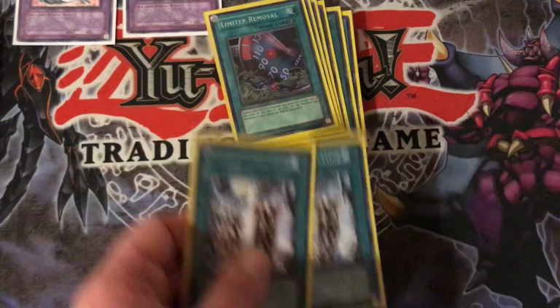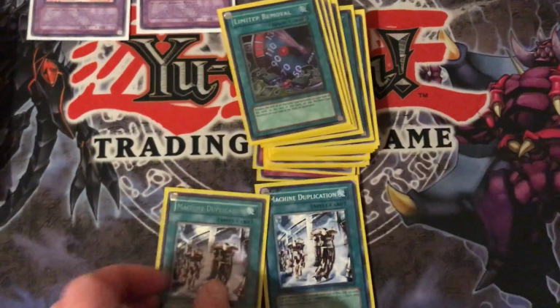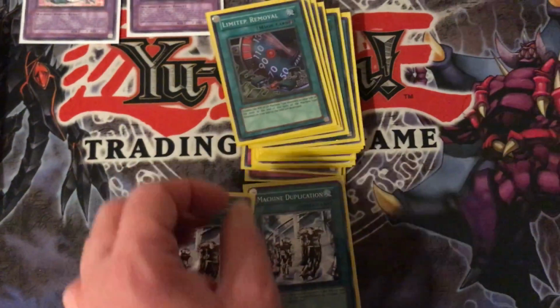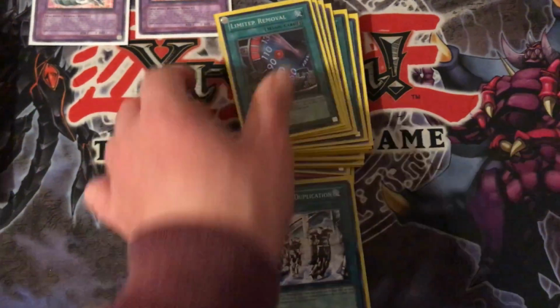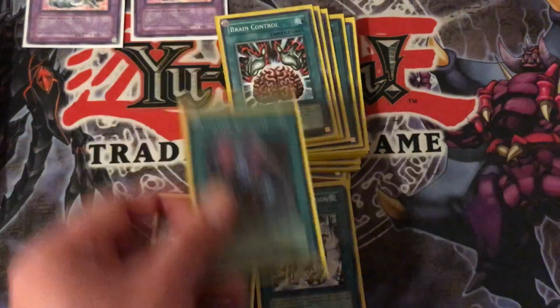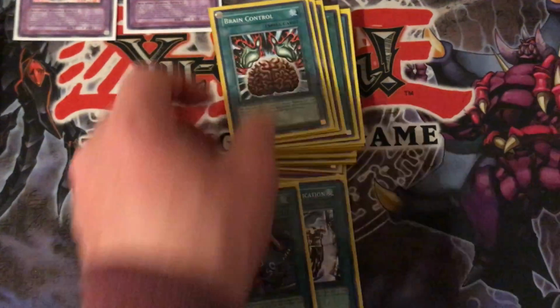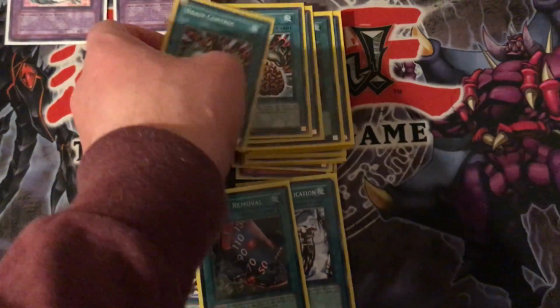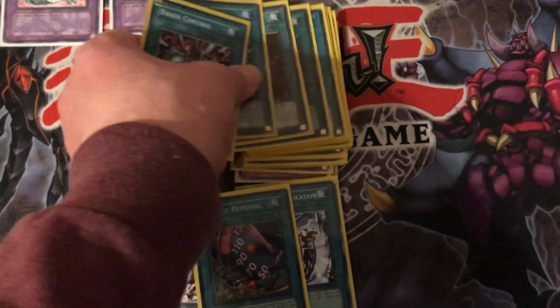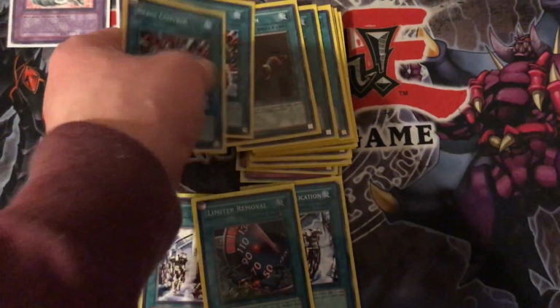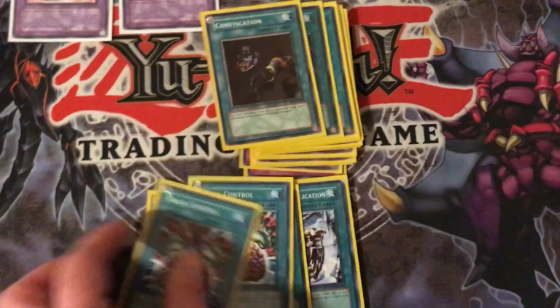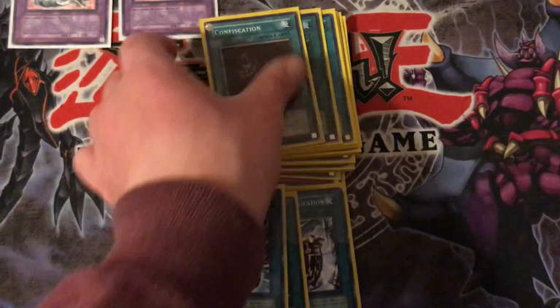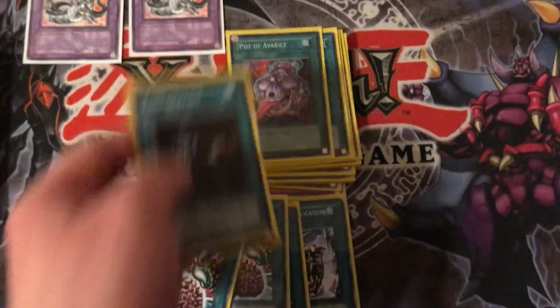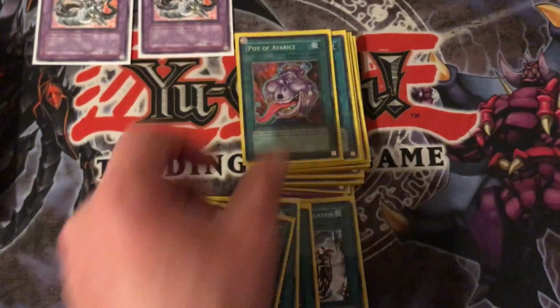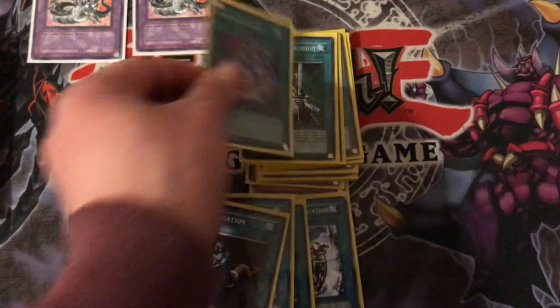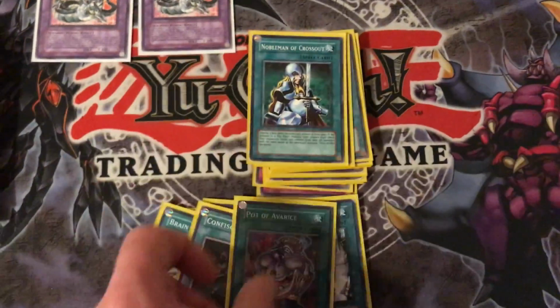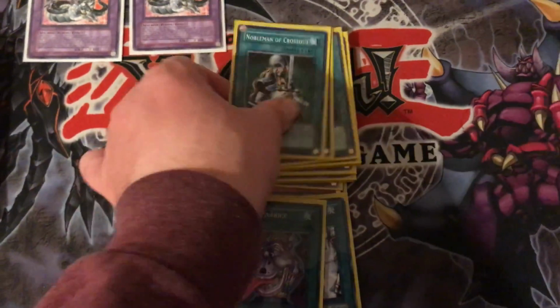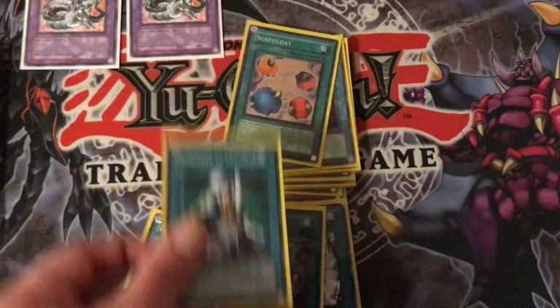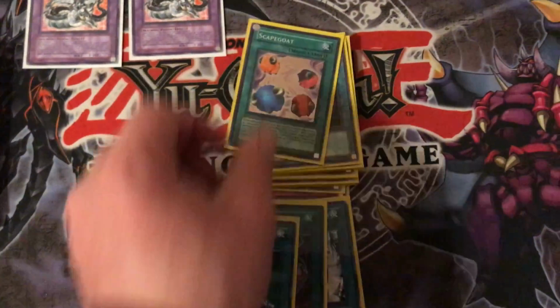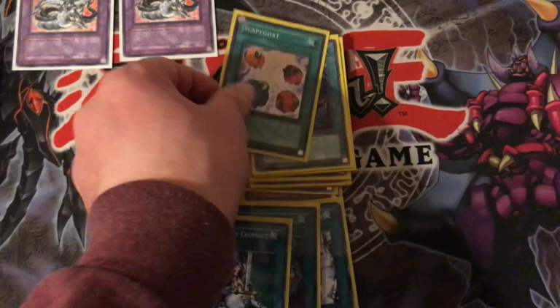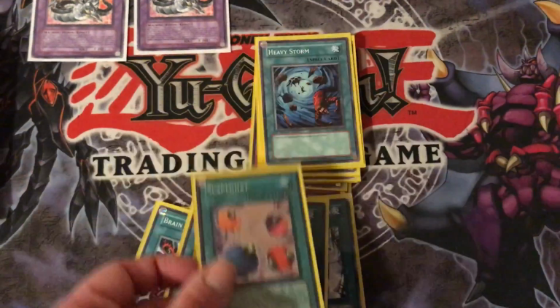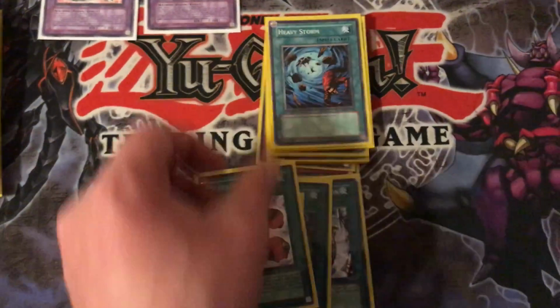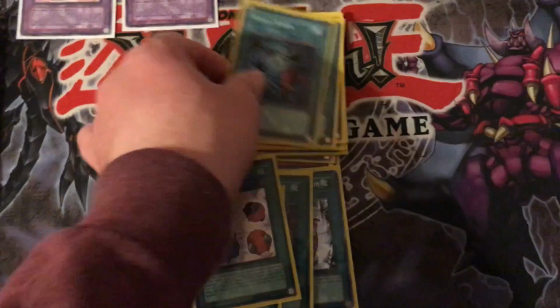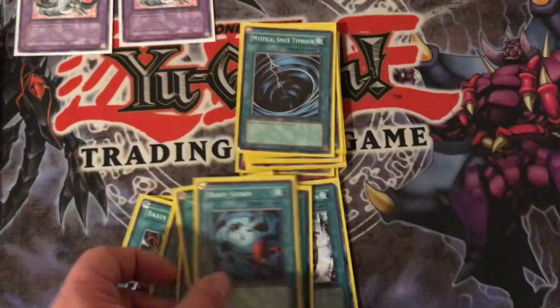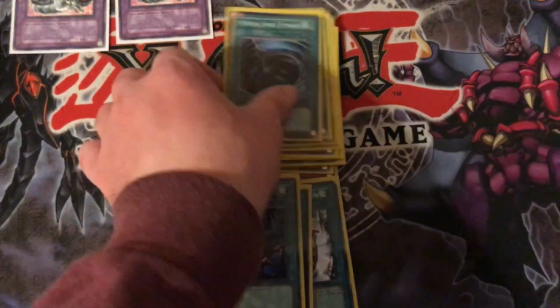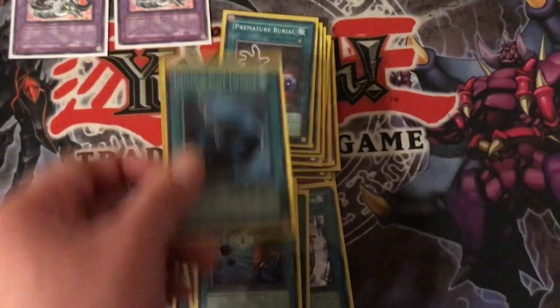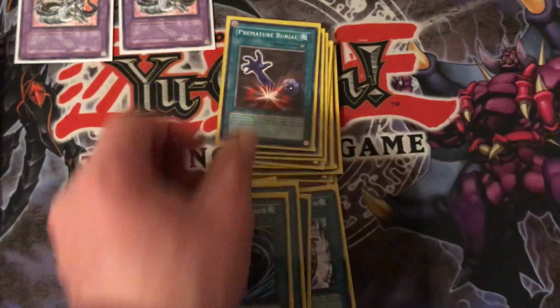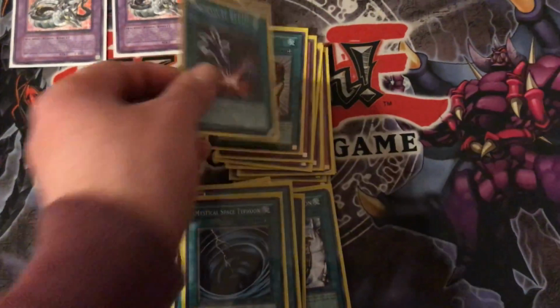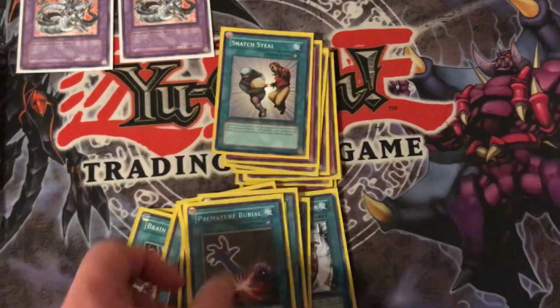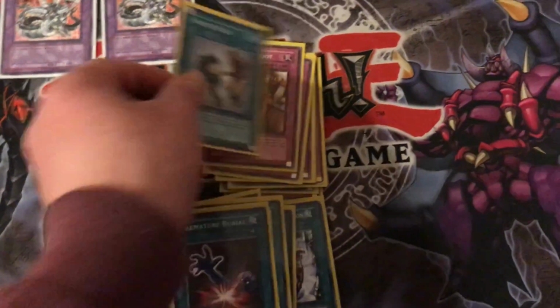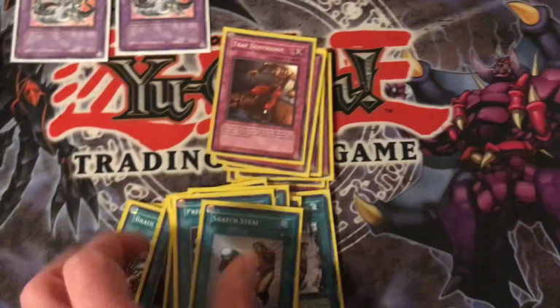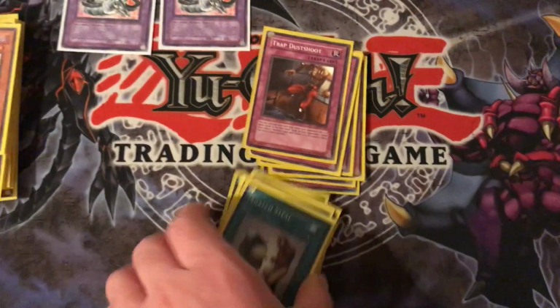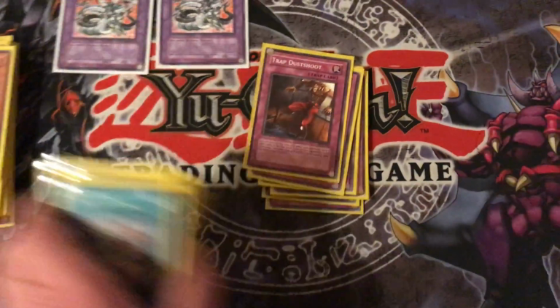You got two Machine Duplication. One Limiter Removal. Then you got two Brain Control. One Confiscation. One Pot of Avarice. One Nobleman of Crossout. One Scapegoat. One Heavy Storm. One Mystical Space Typhoon. One Premature Burial. One Snatch Steal to wrap up the spells.